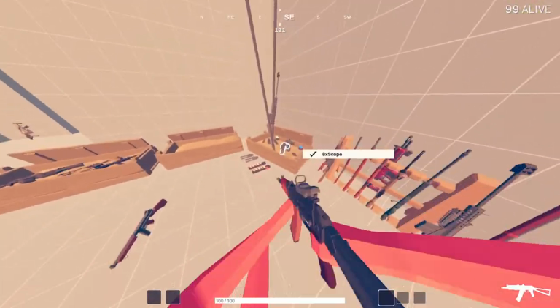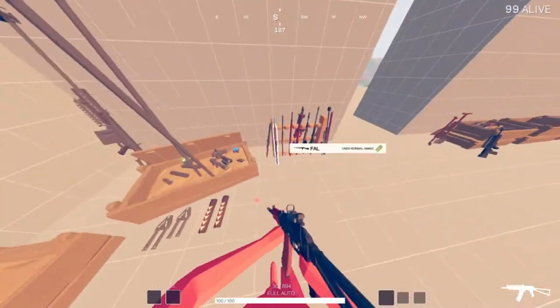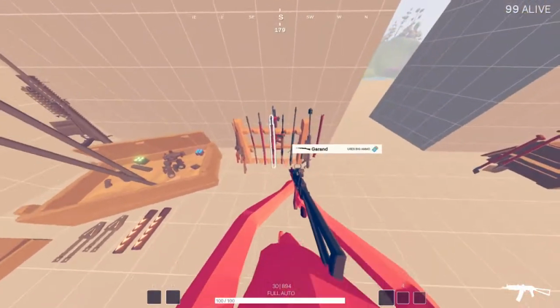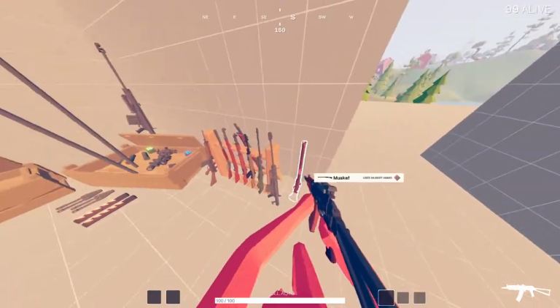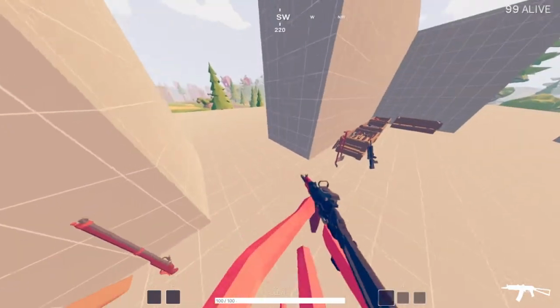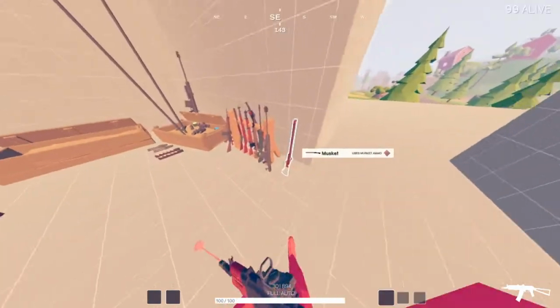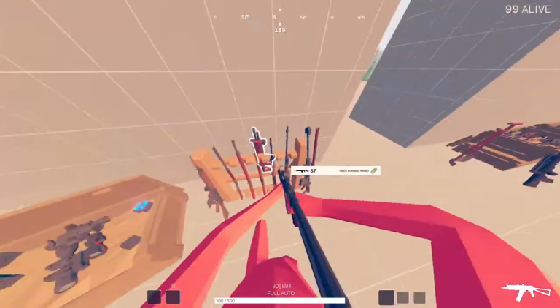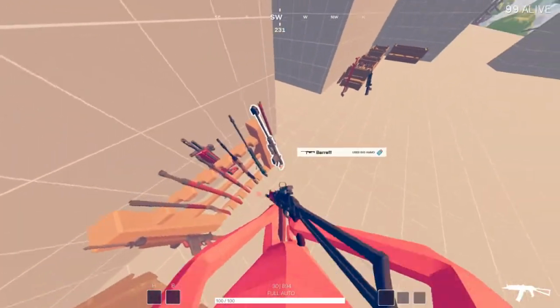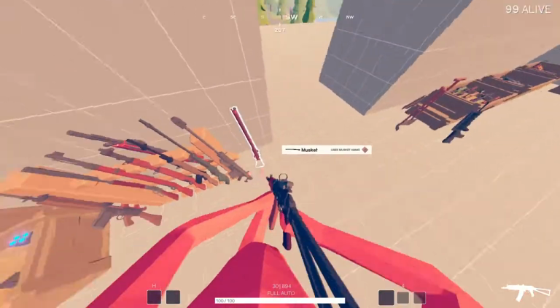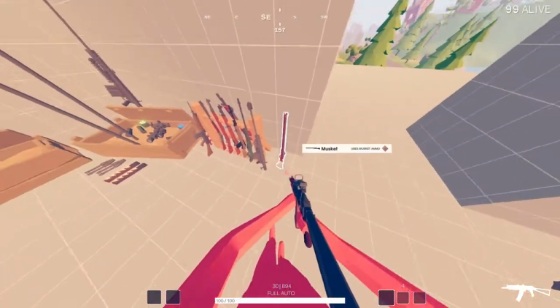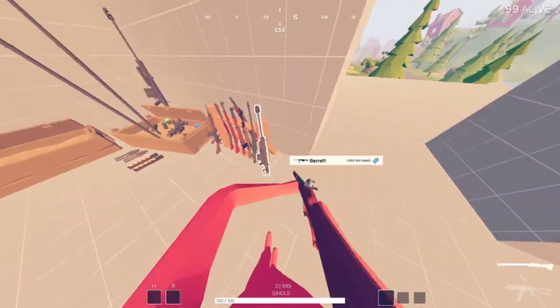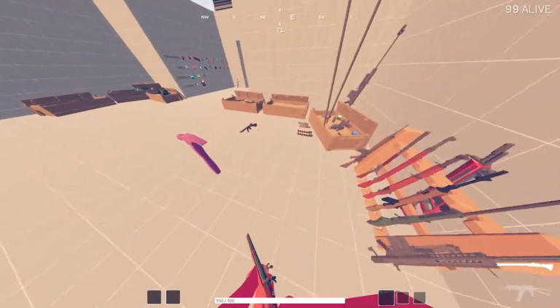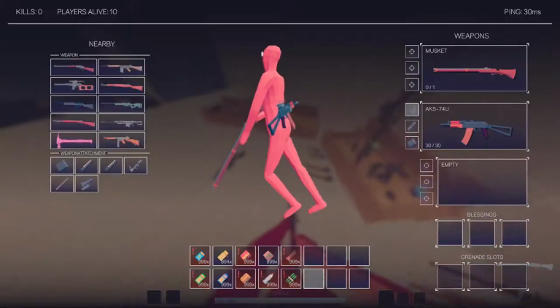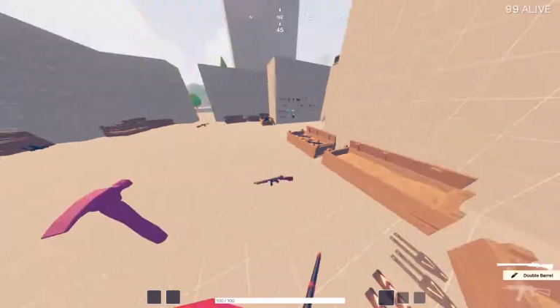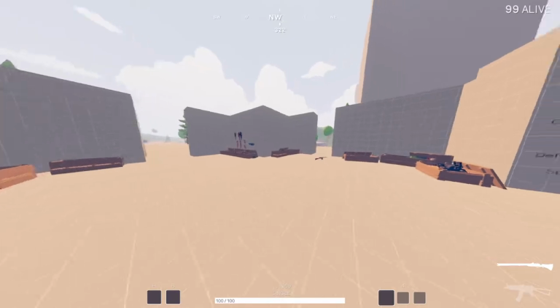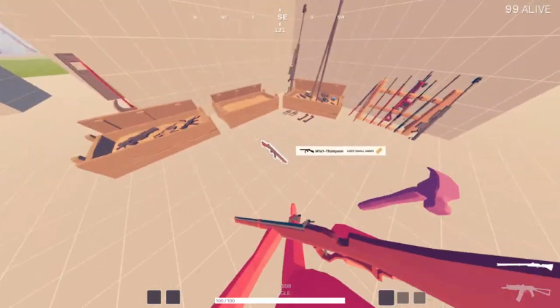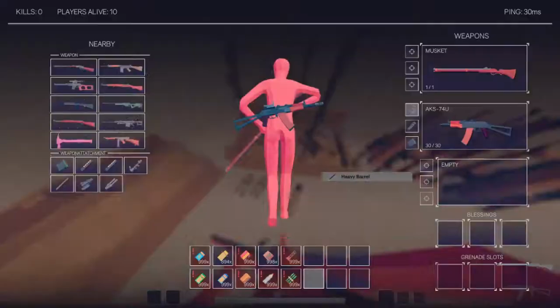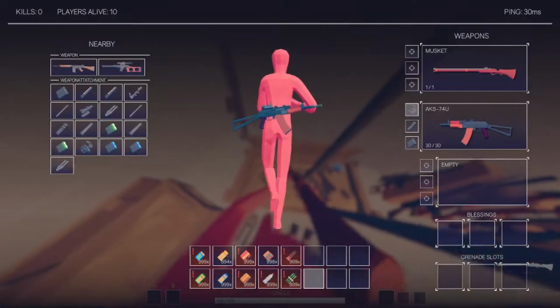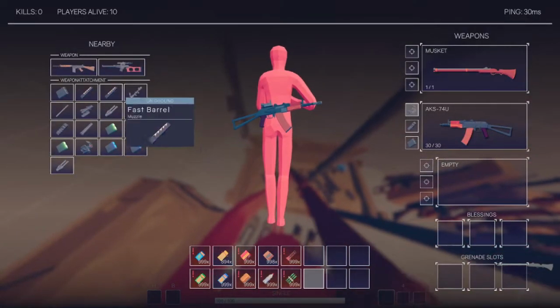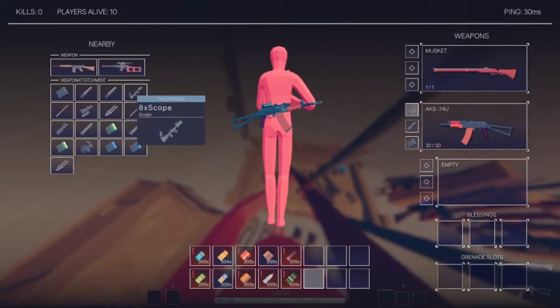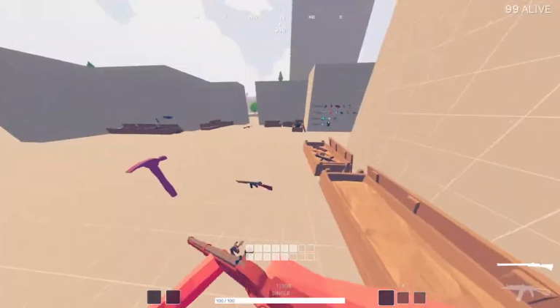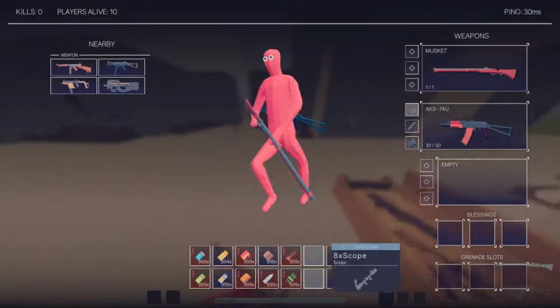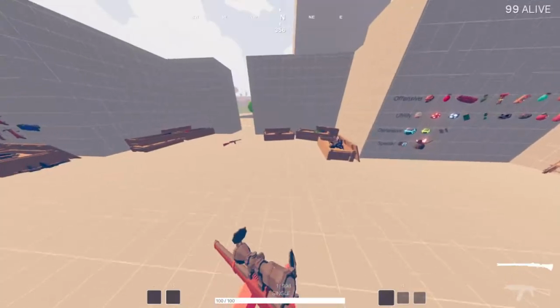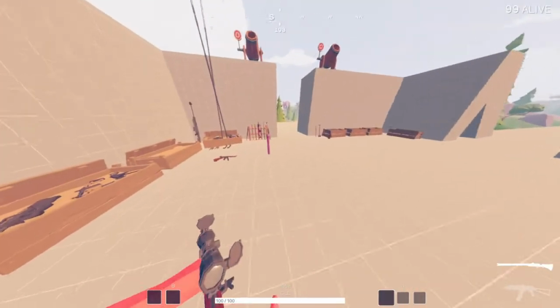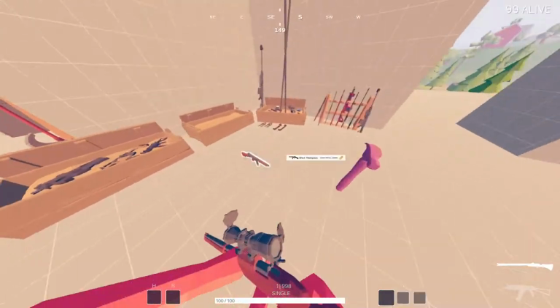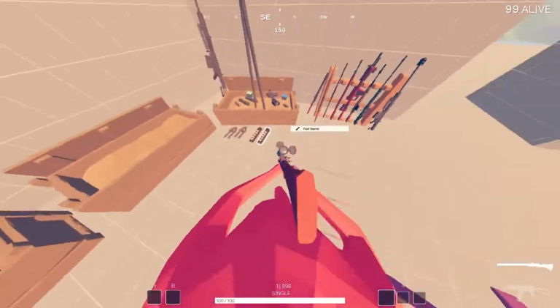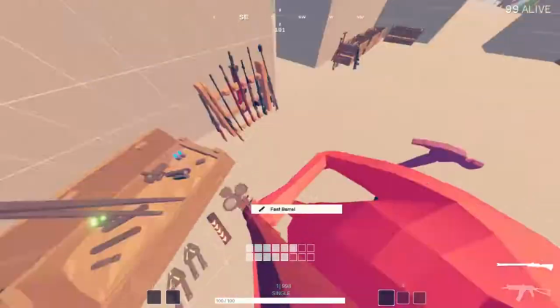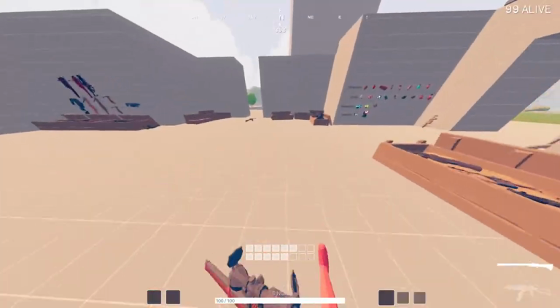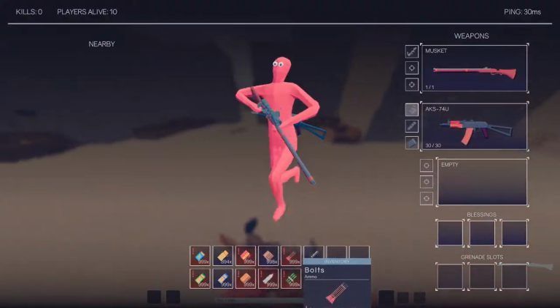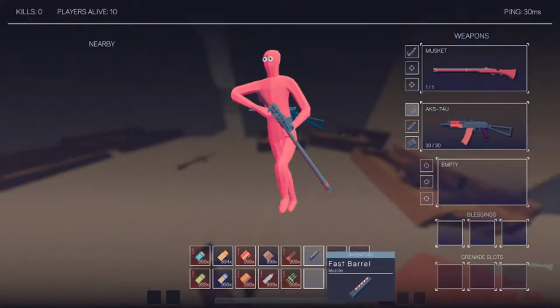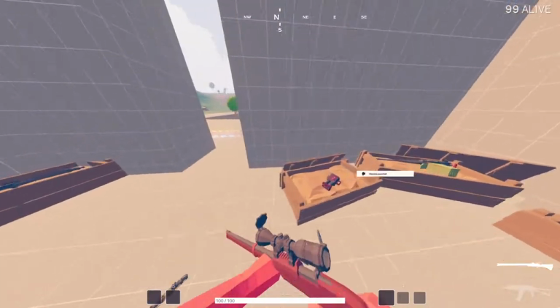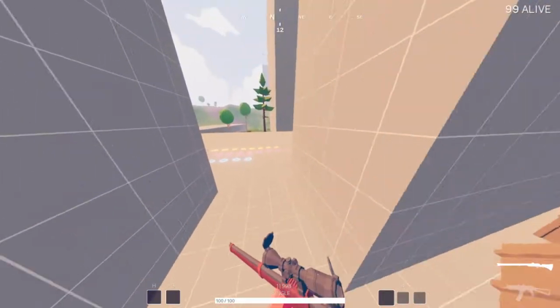Next, moving on to the sniper rifle and rifle category. My typical favorite rifle is the Musket. This gun without any other barrel attachments and only with a scope is actually not very good — you need a fast barrel to have it be used effectively.